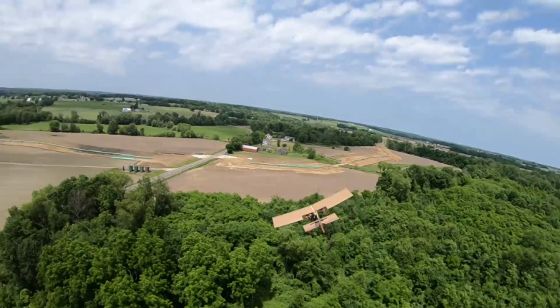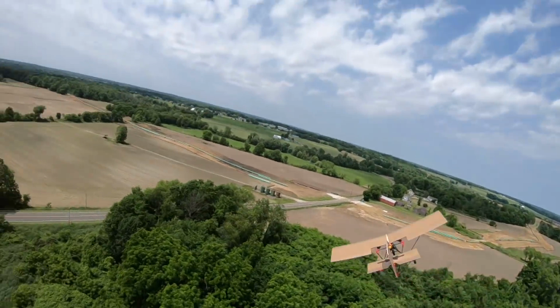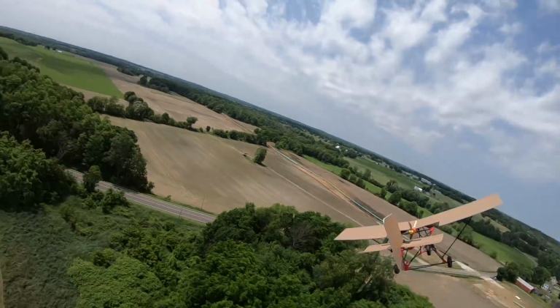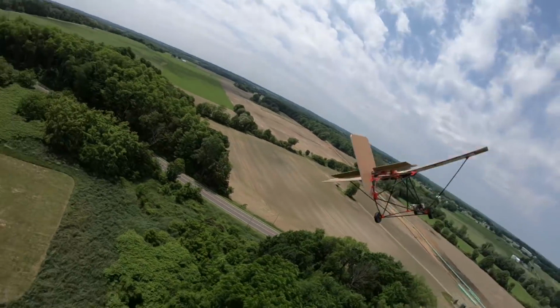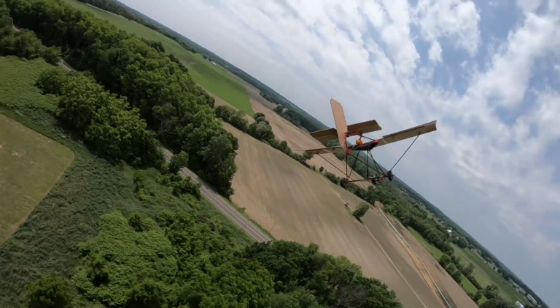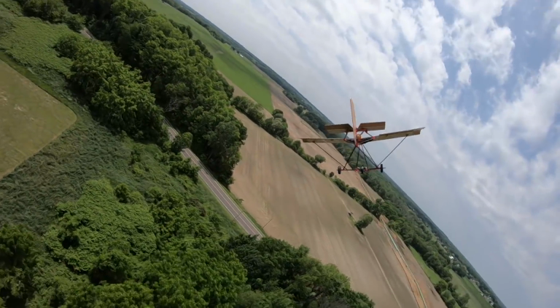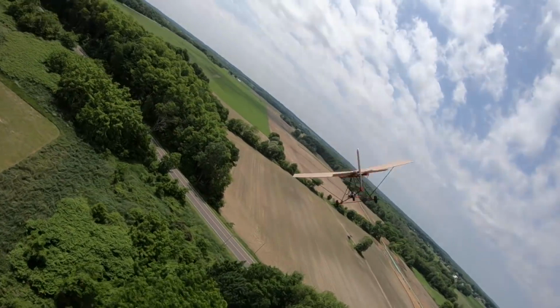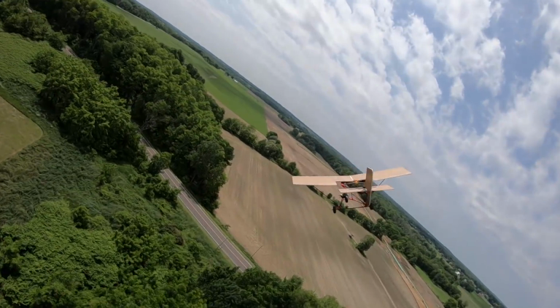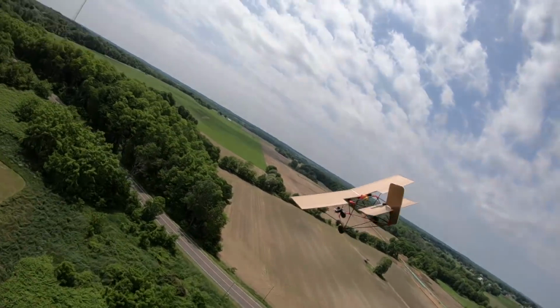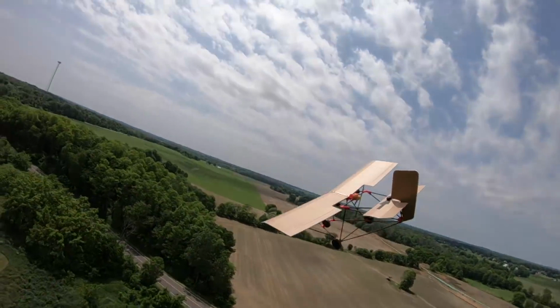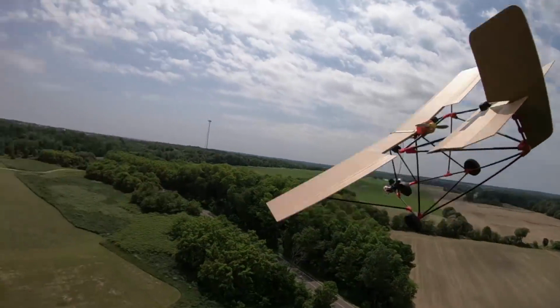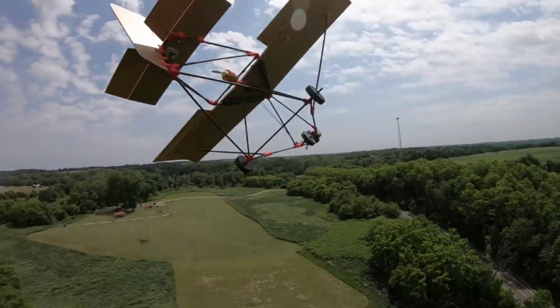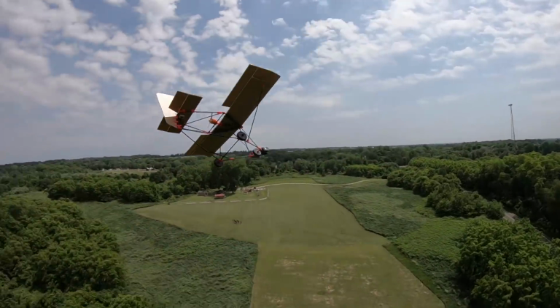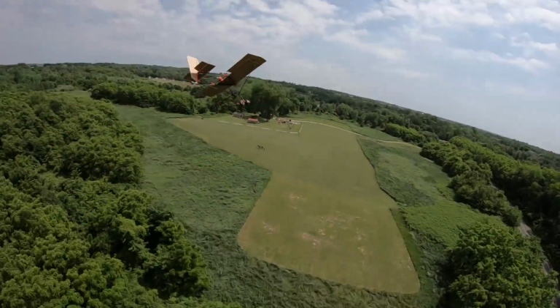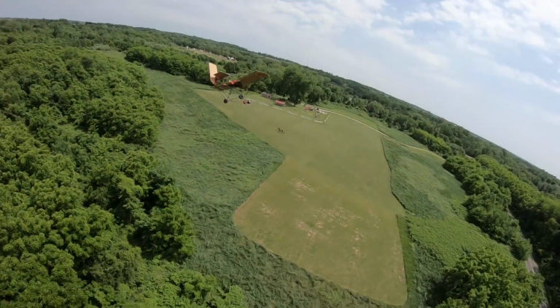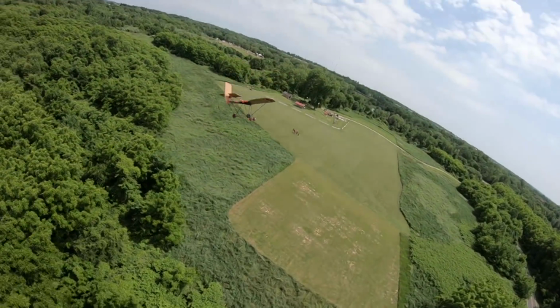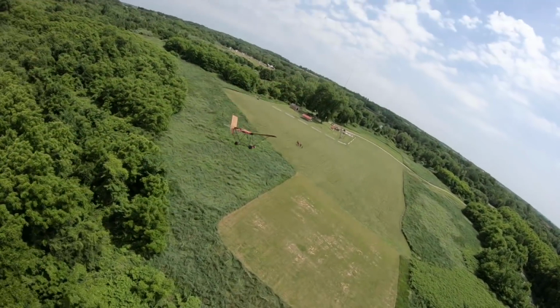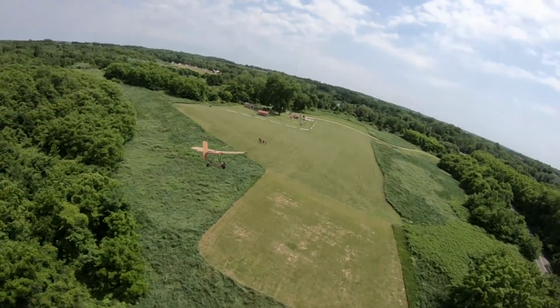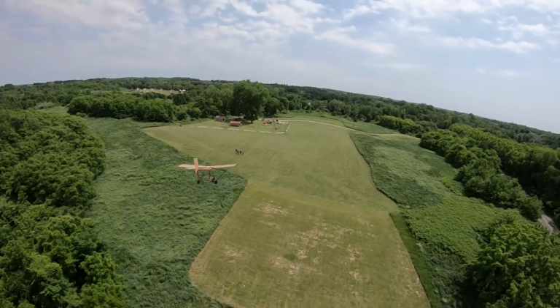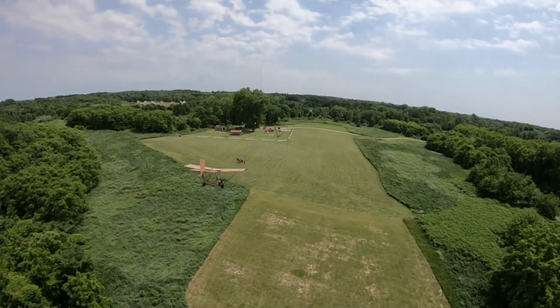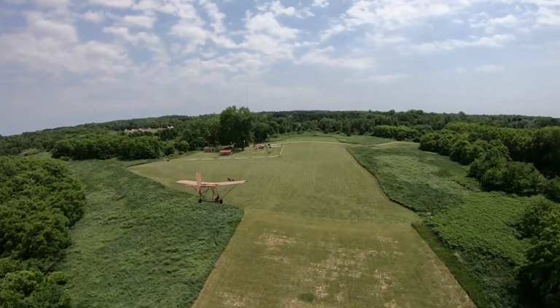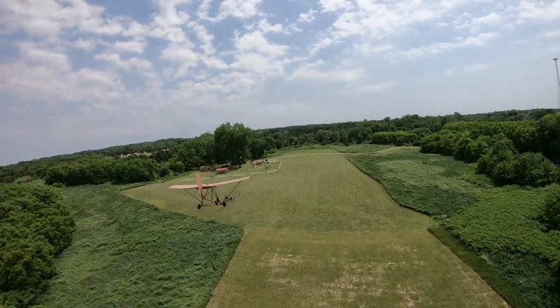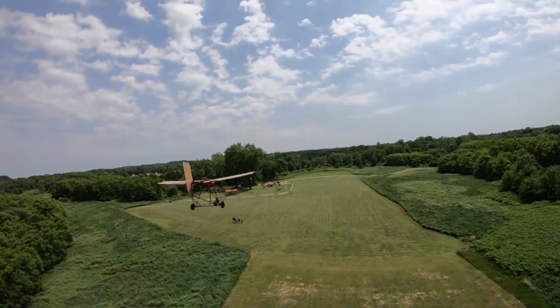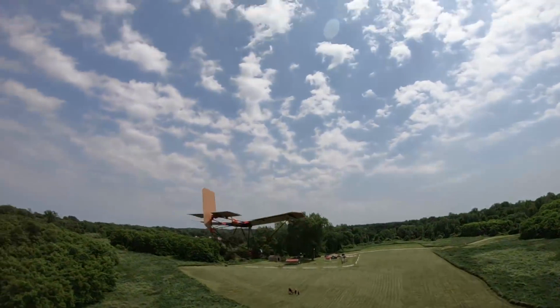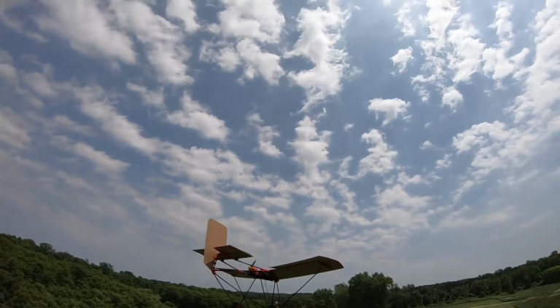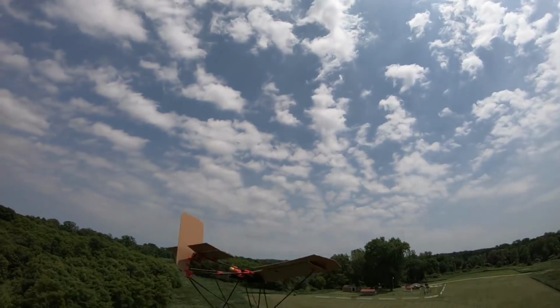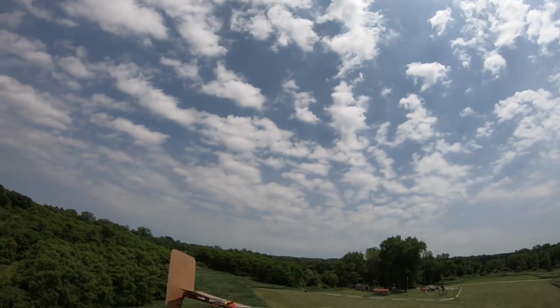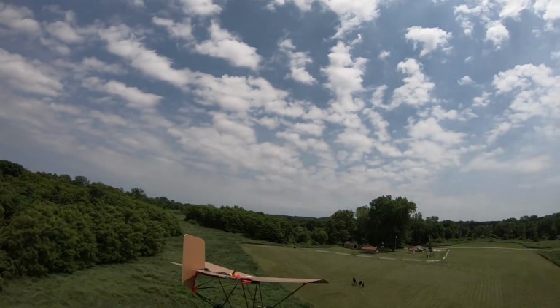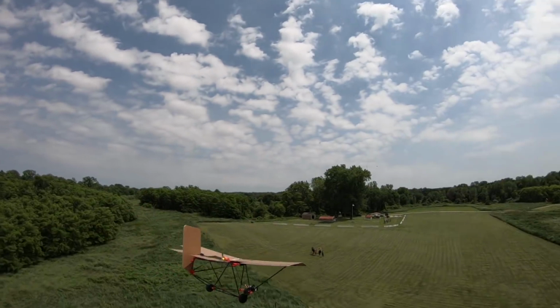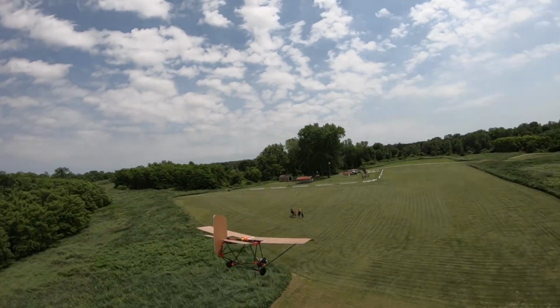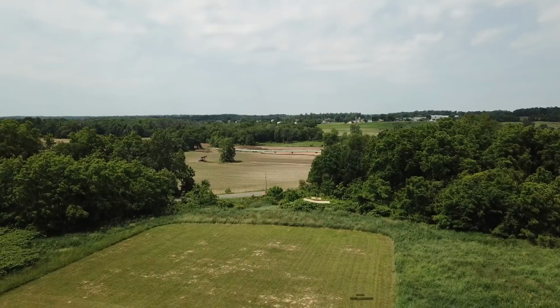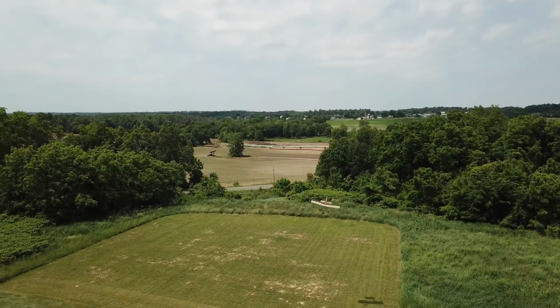The rudder is definitely a good thing on this. Dude, look at that thing — it's slow too. I'm gliding — is that glide time? Dude!